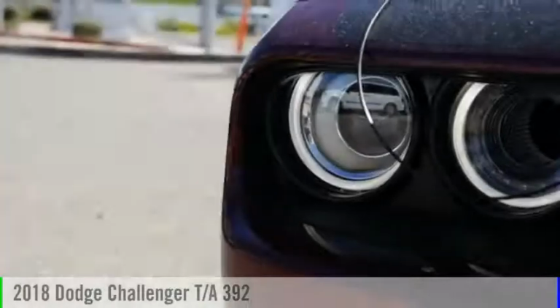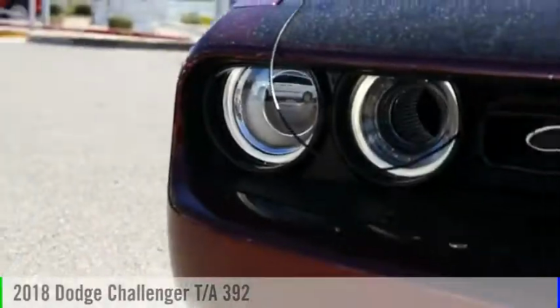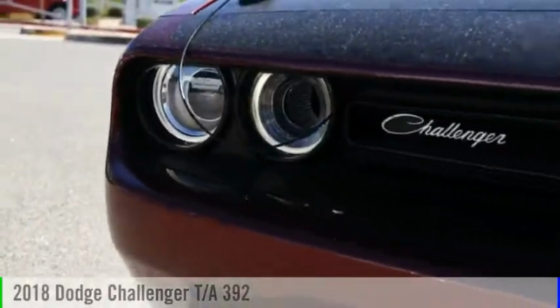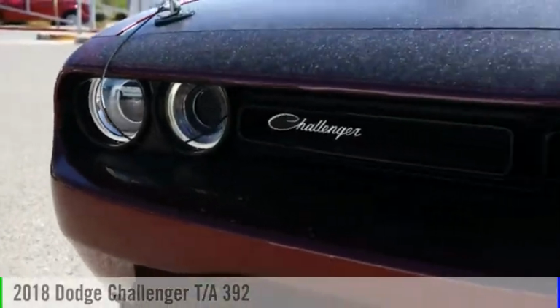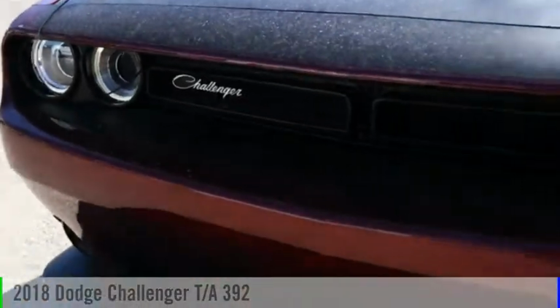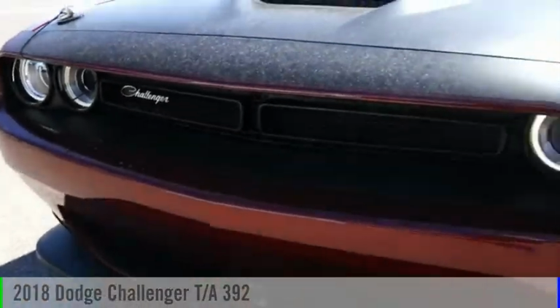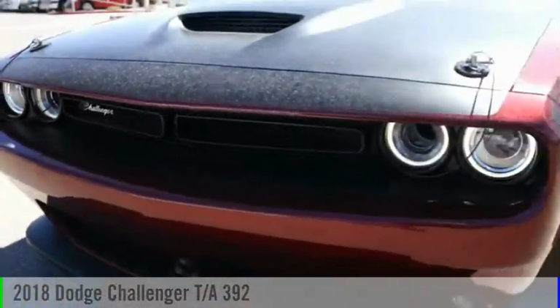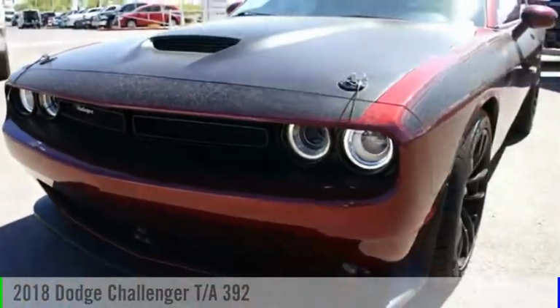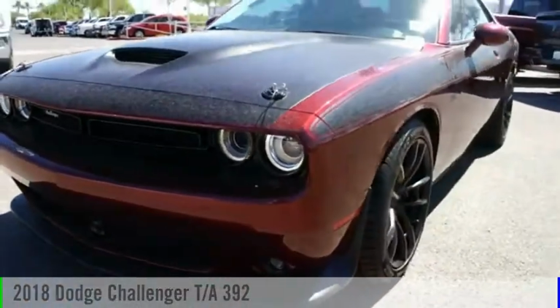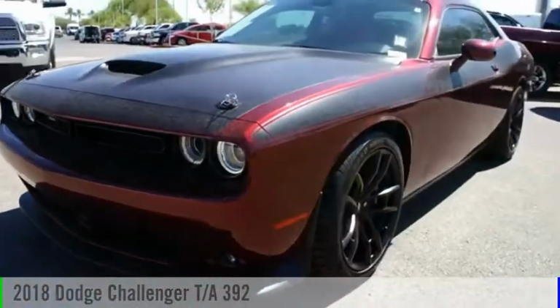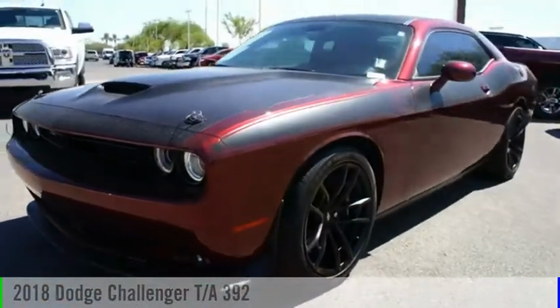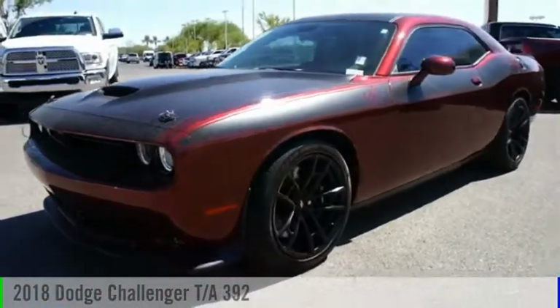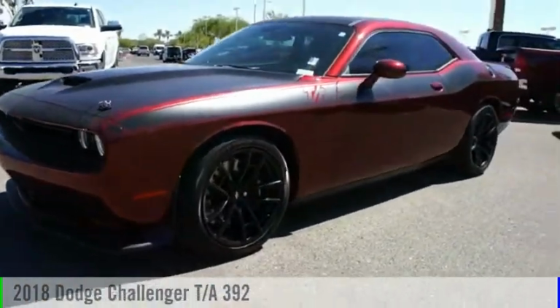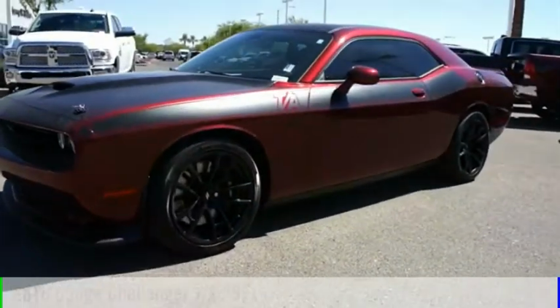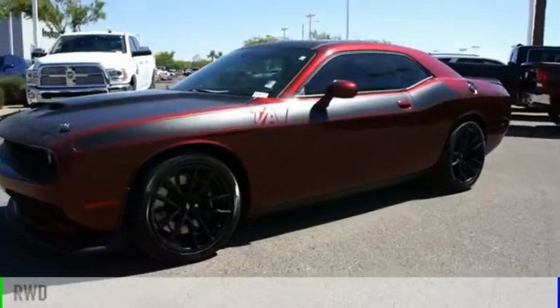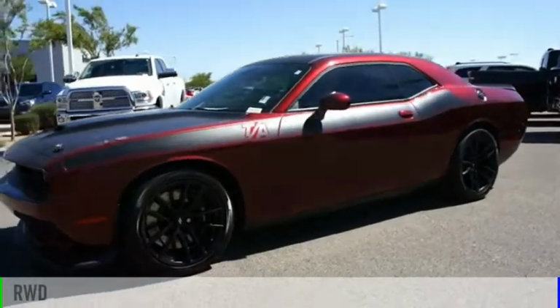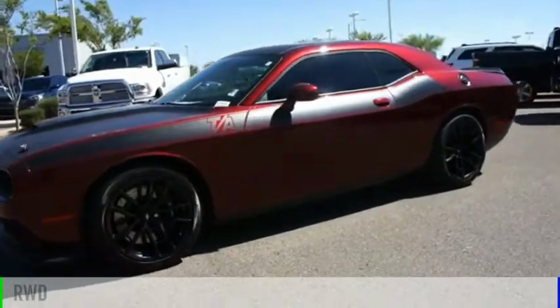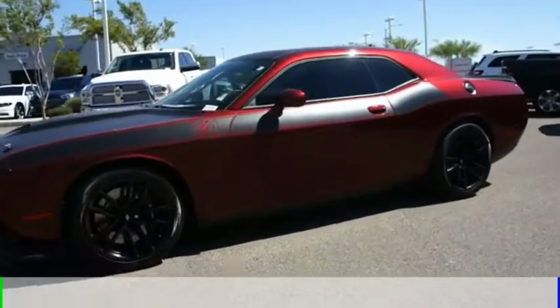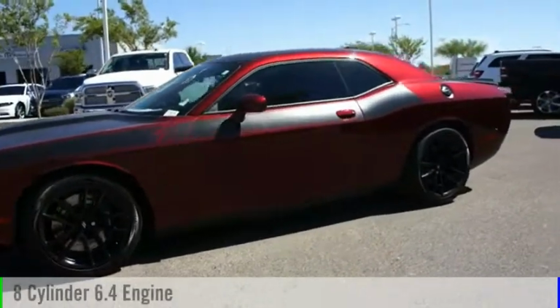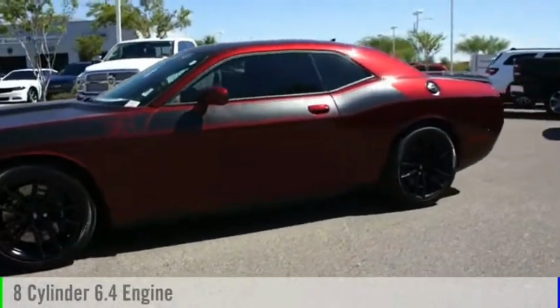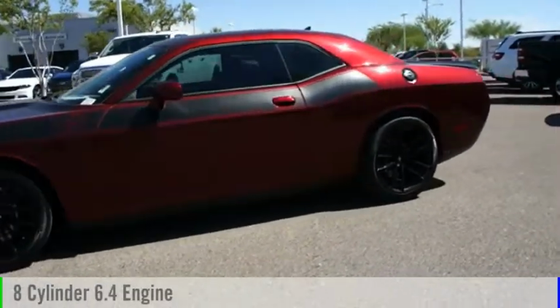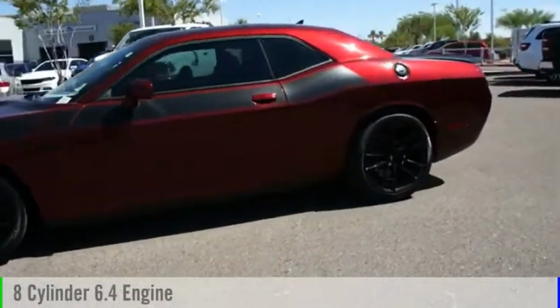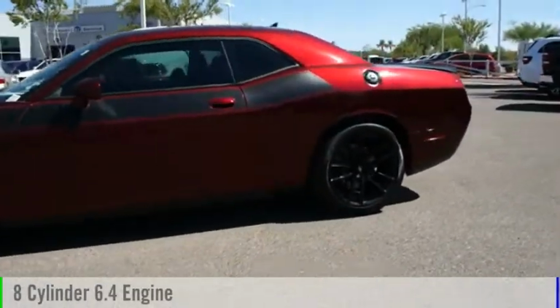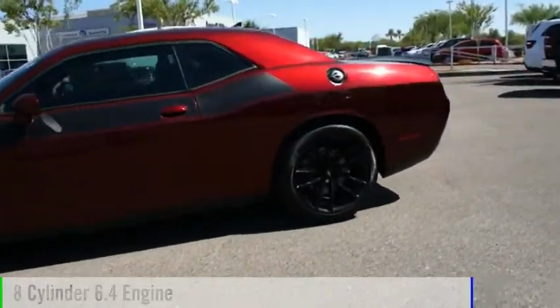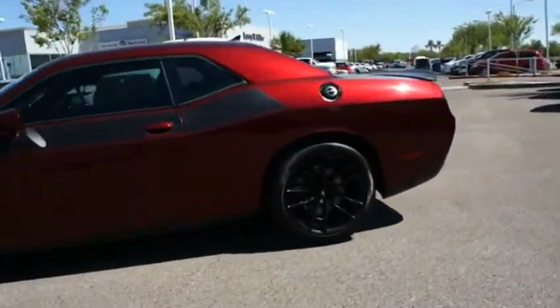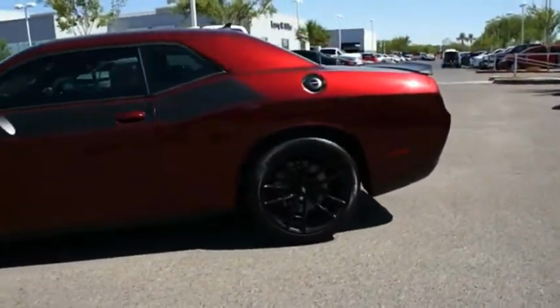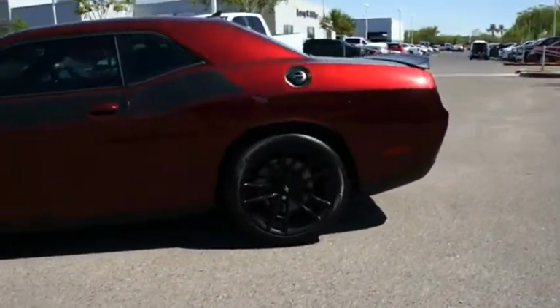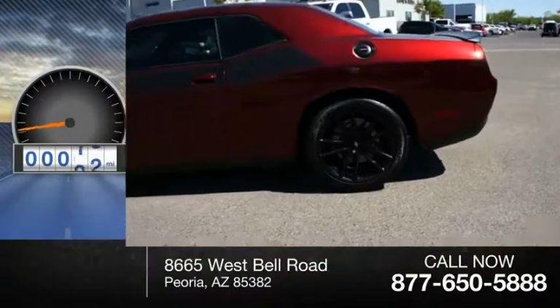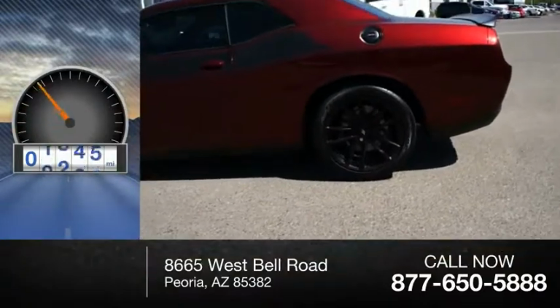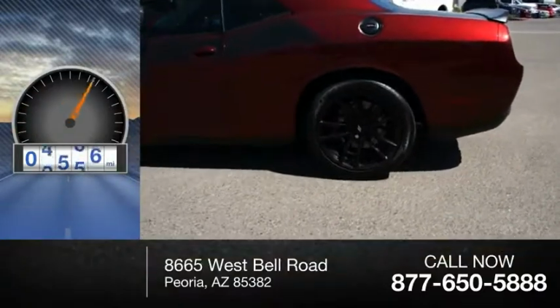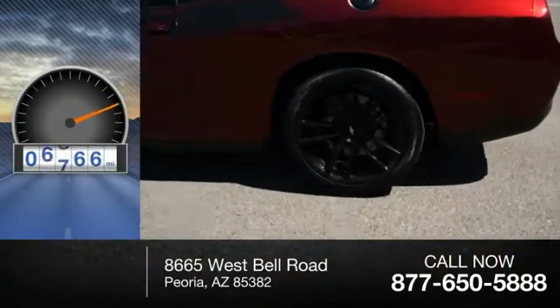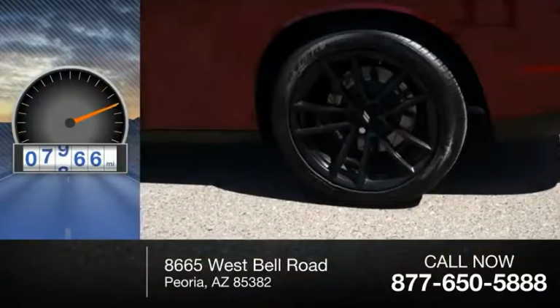We are pleased to show you the 2018 Challenger. This vehicle is powered by a rear-wheel drive, 8-cylinder, 6.4-liter engine. This vehicle has less than 8,000 miles.